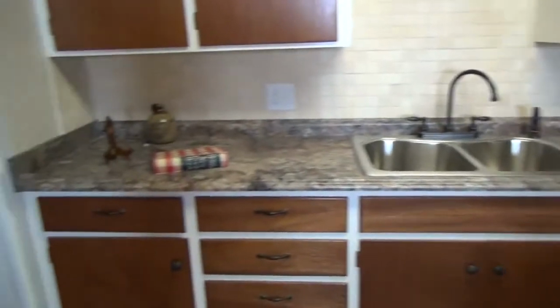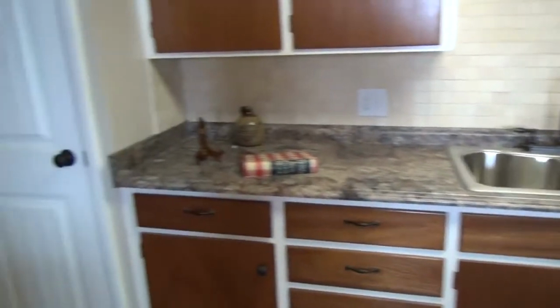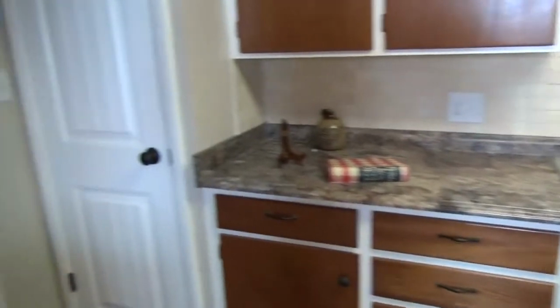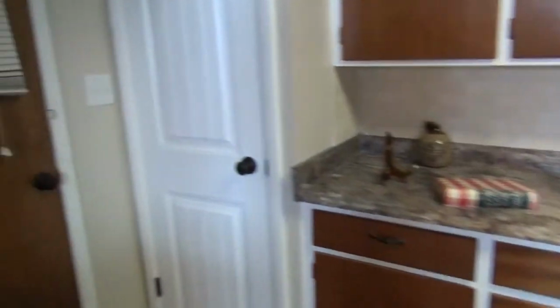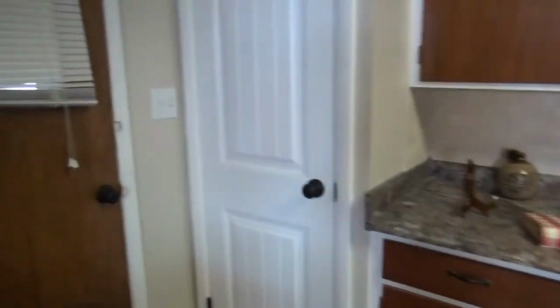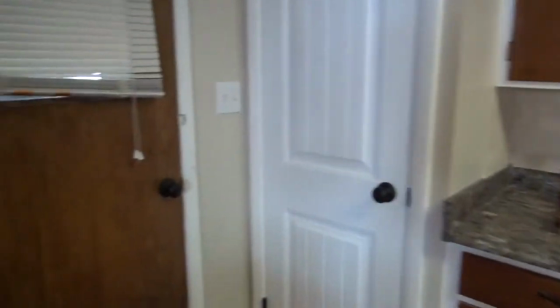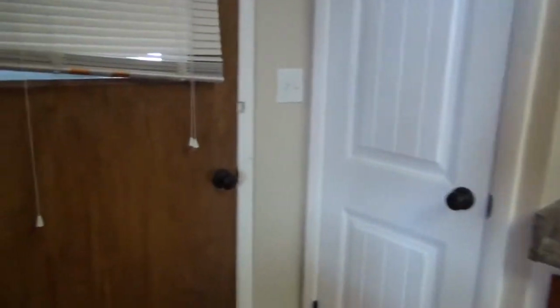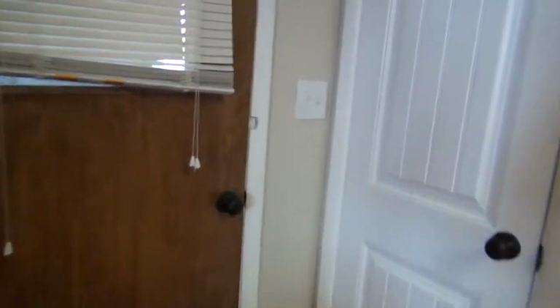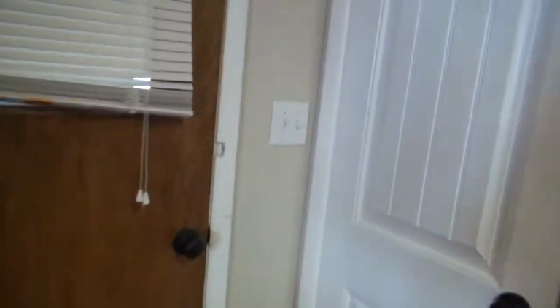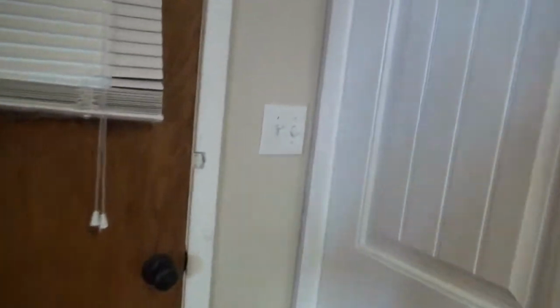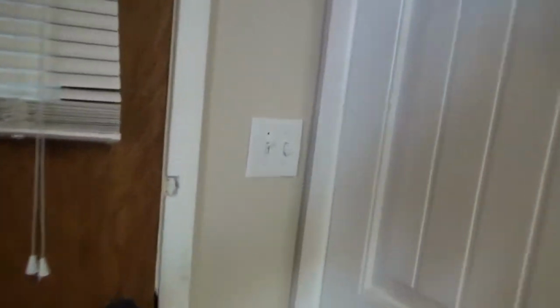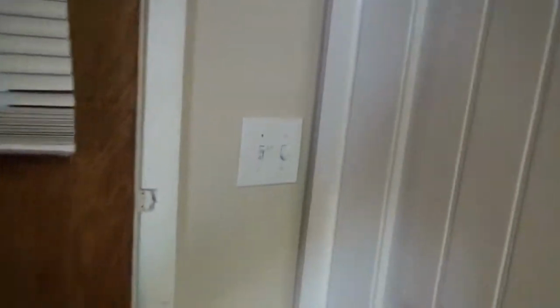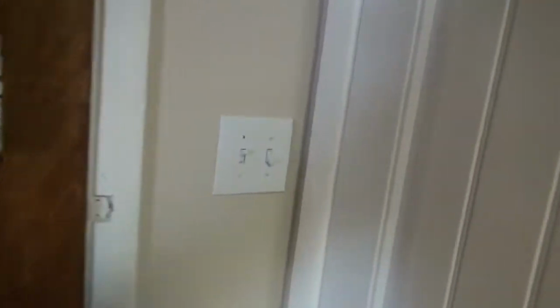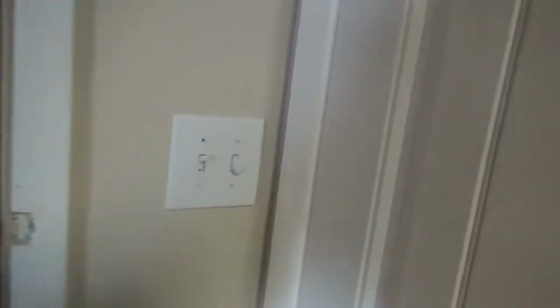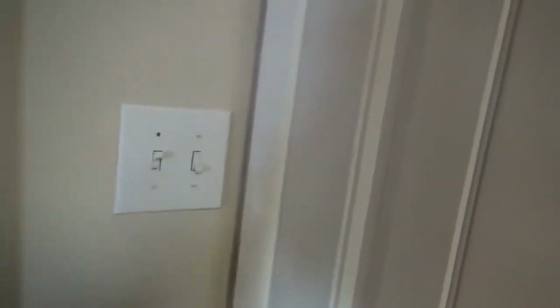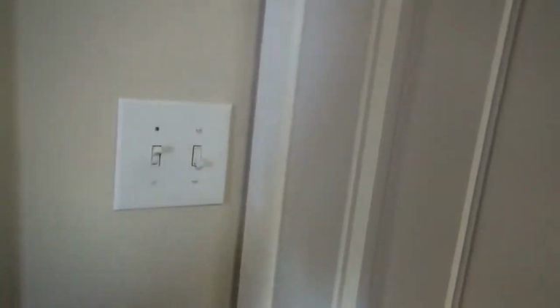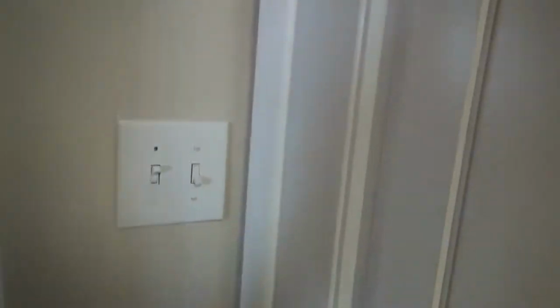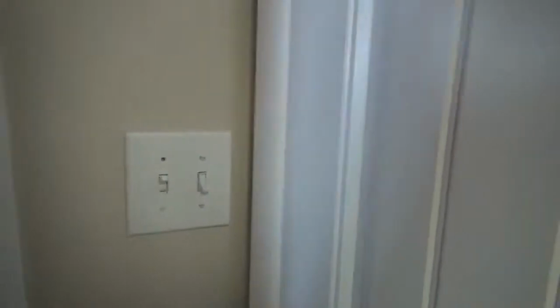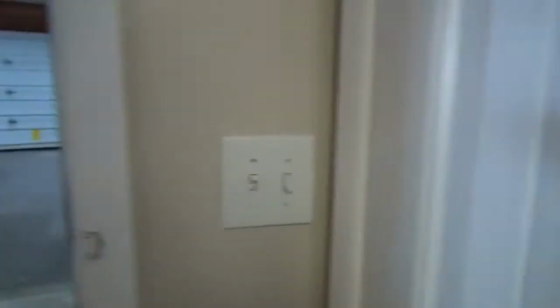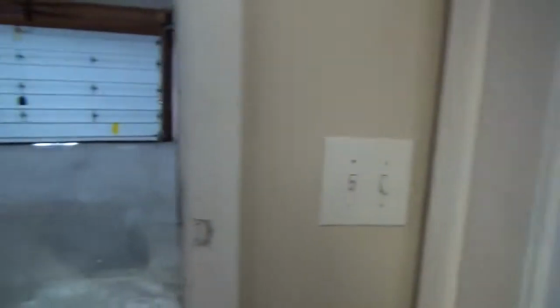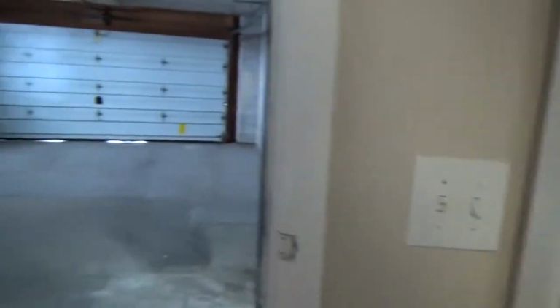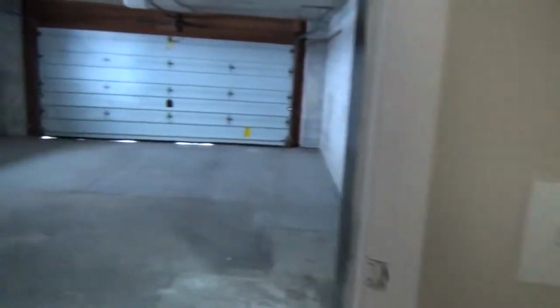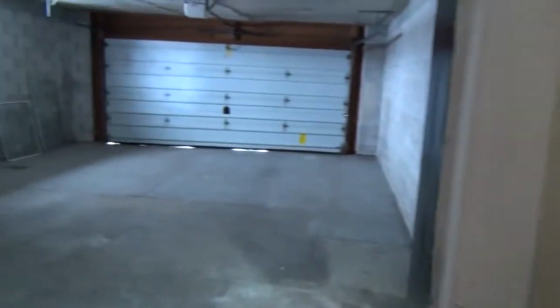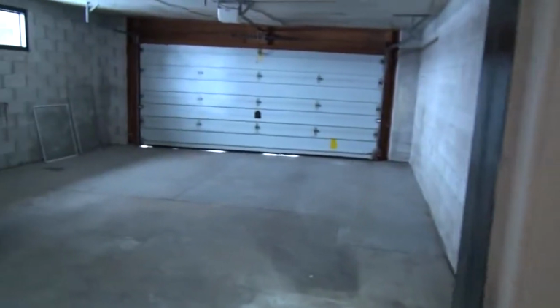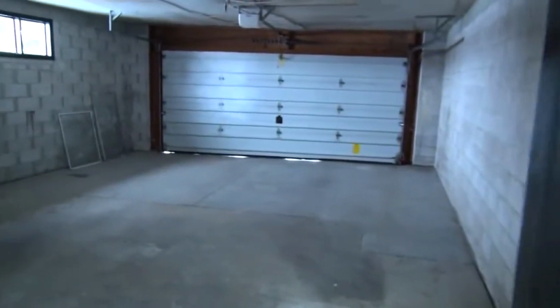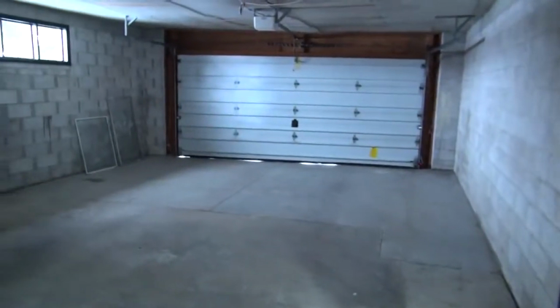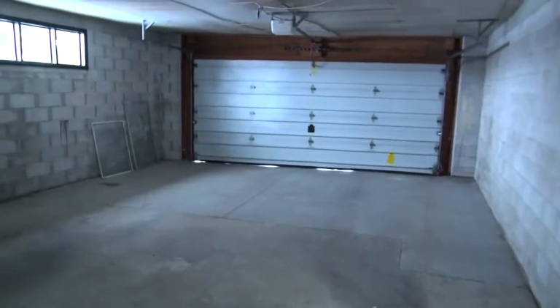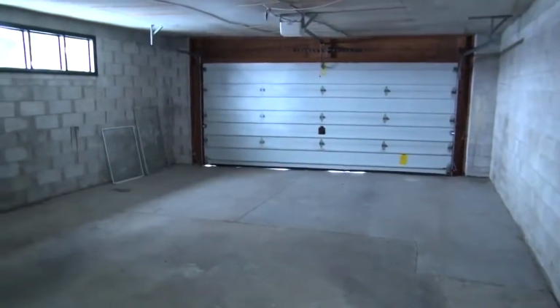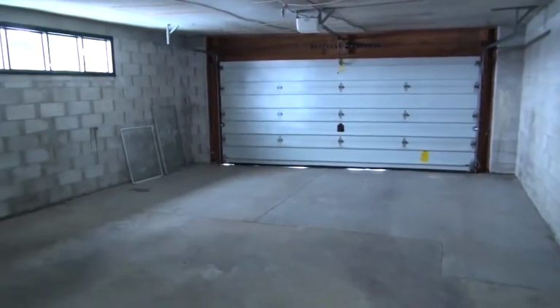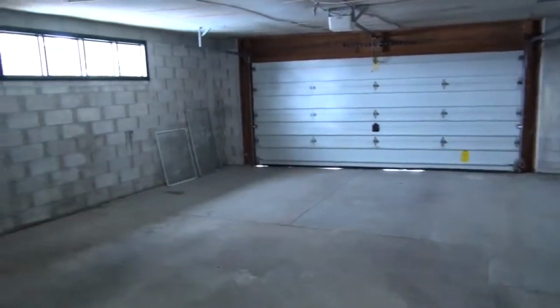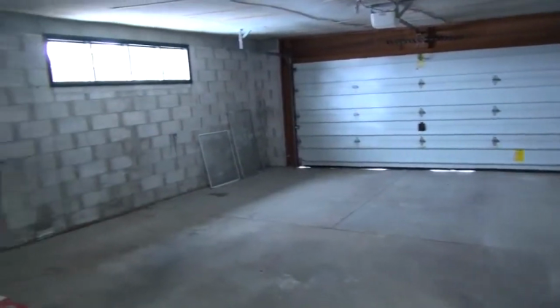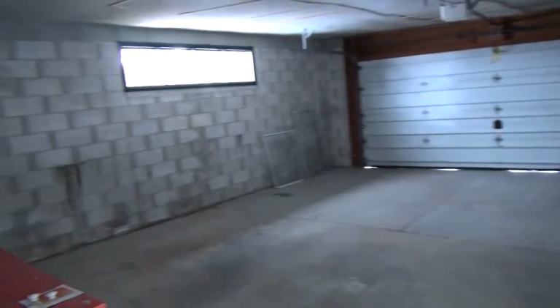Let's go ahead and look at the garage. It's a nice size two-car garage.